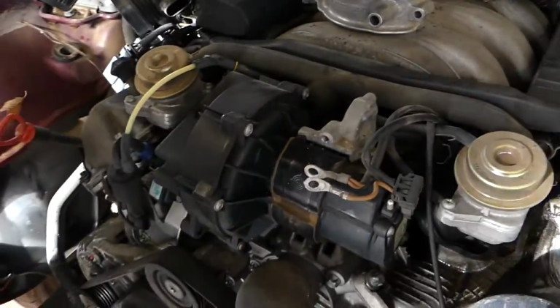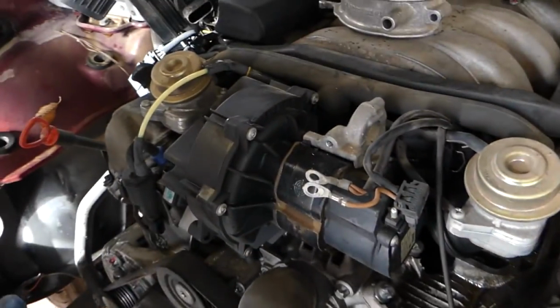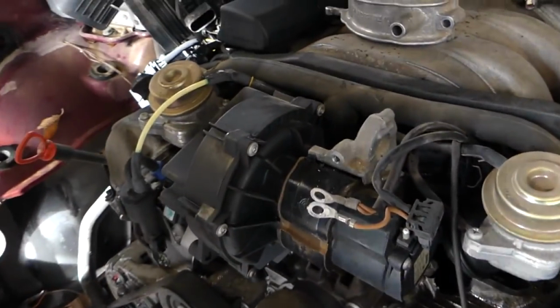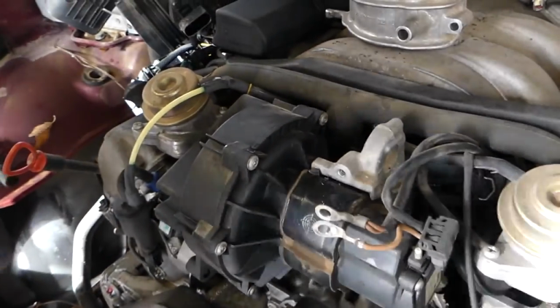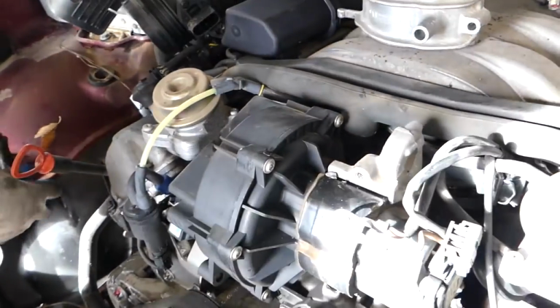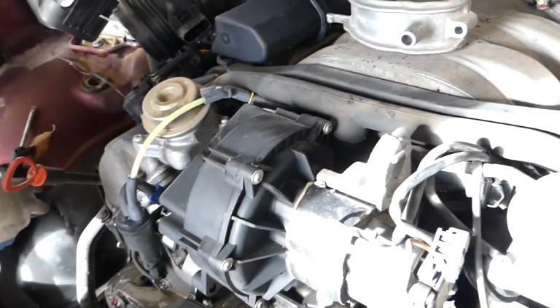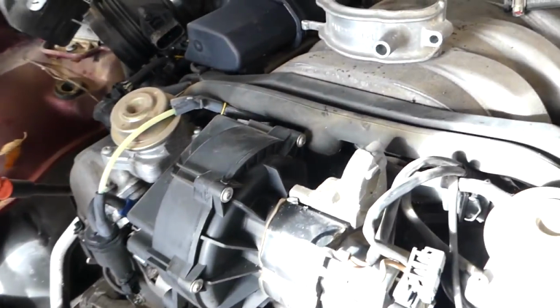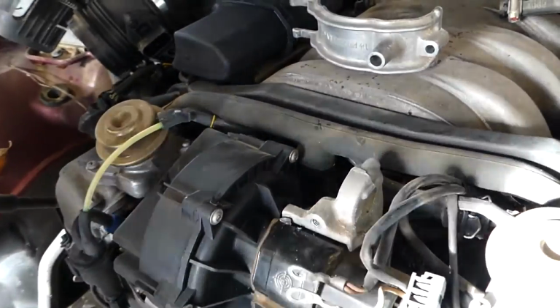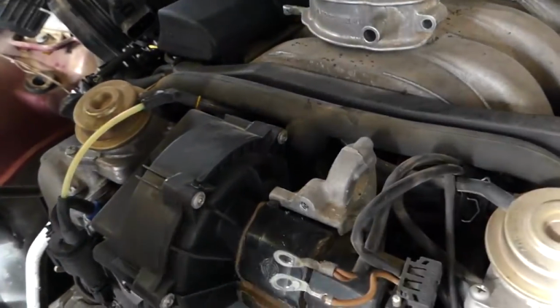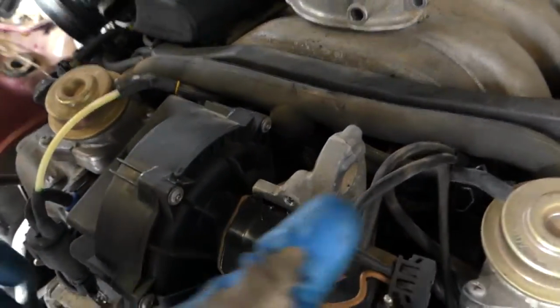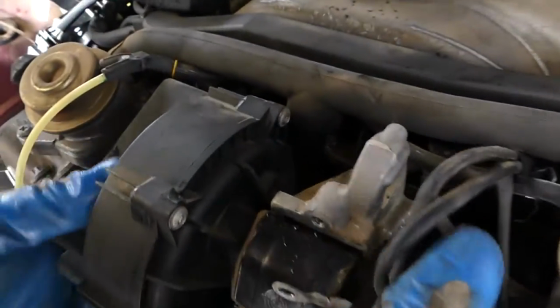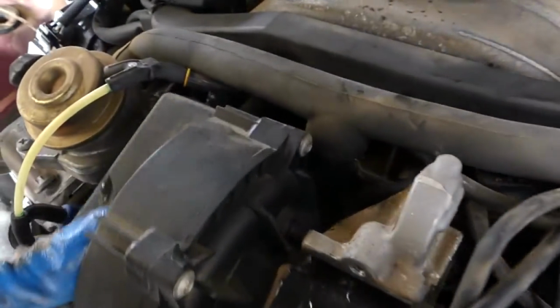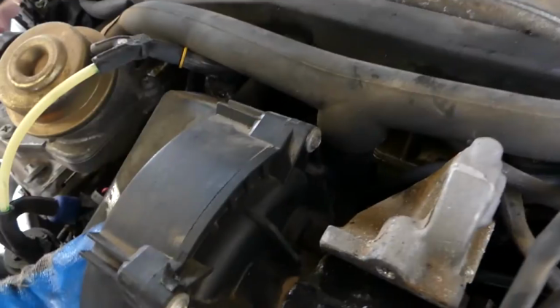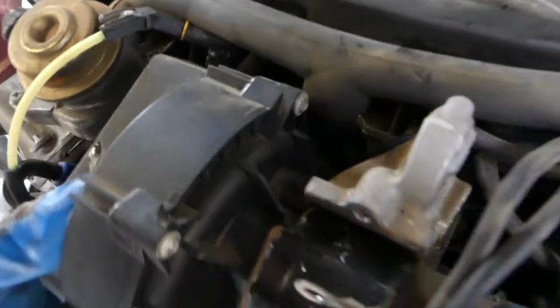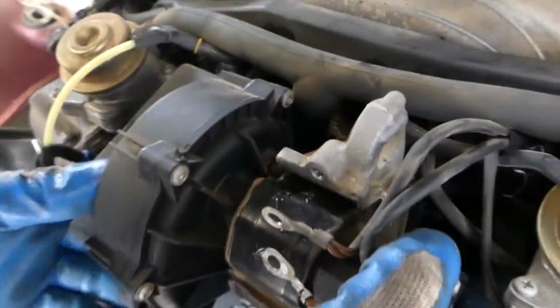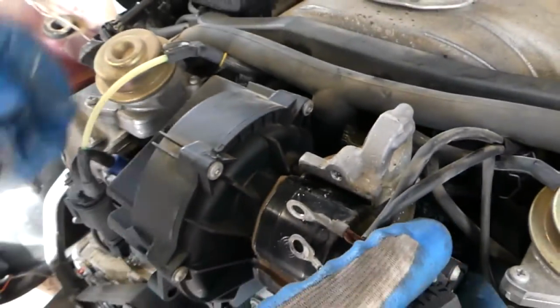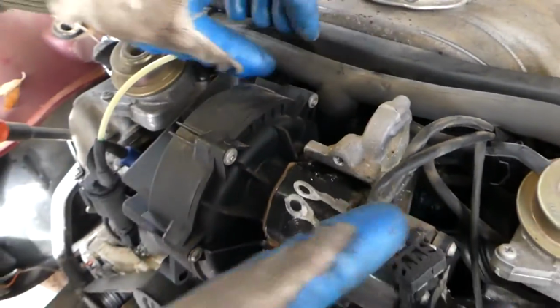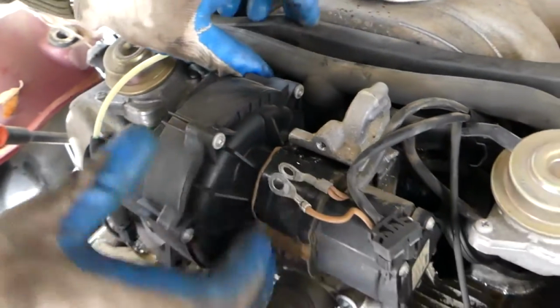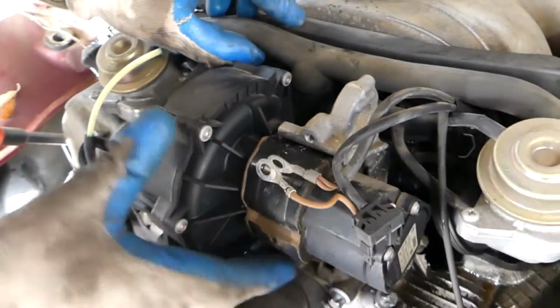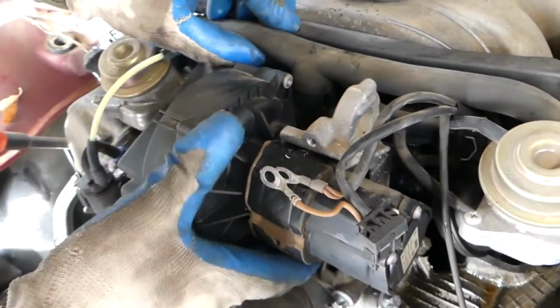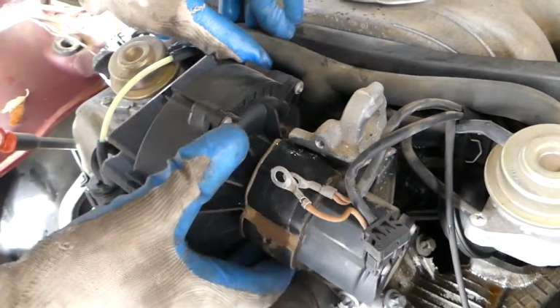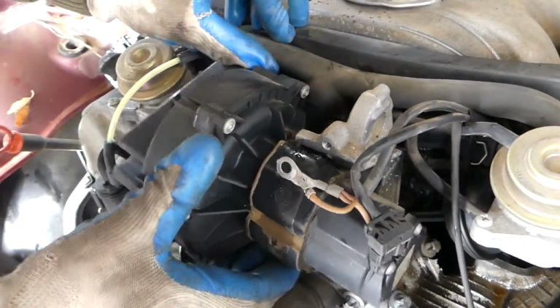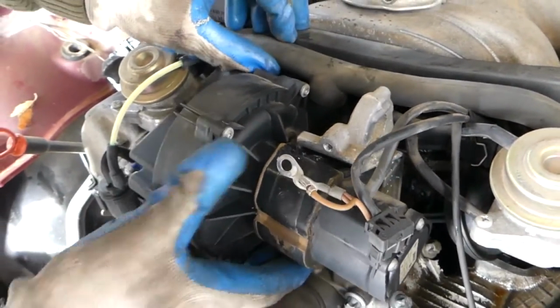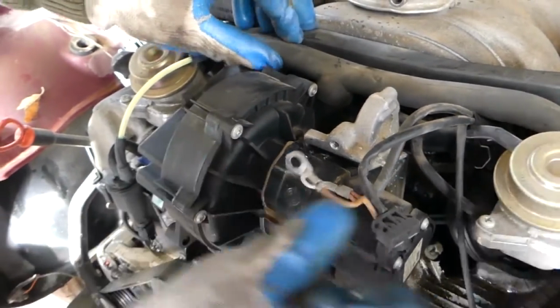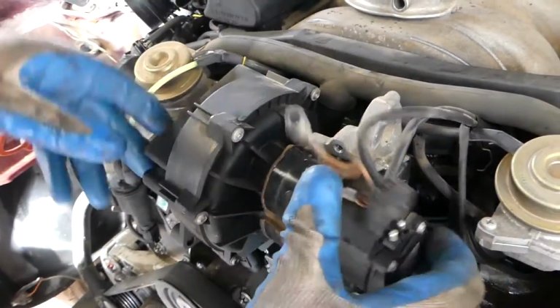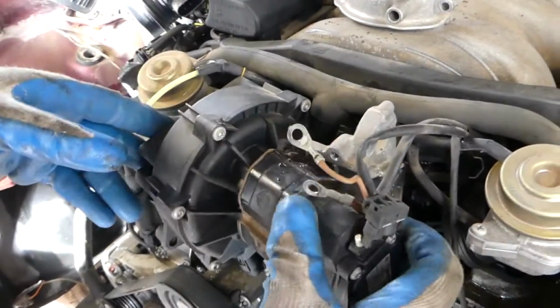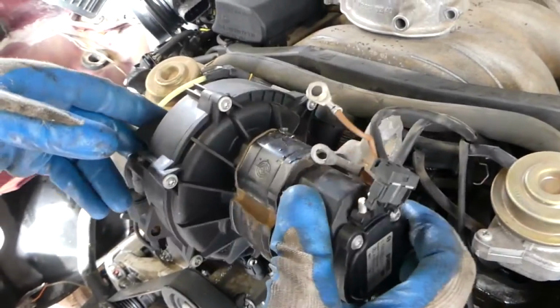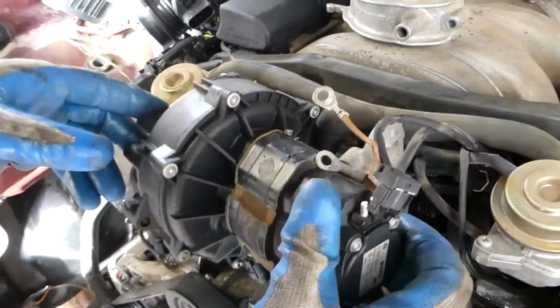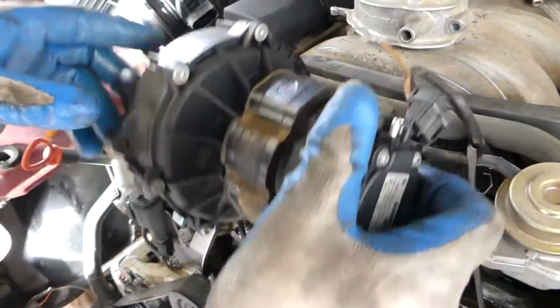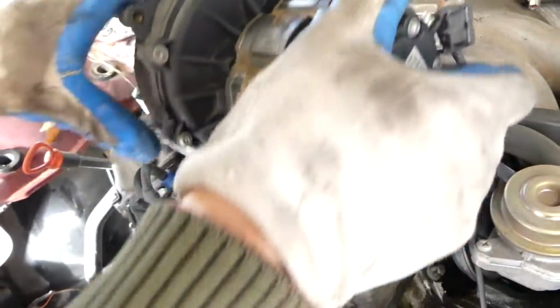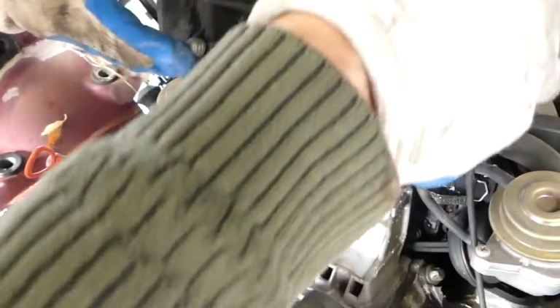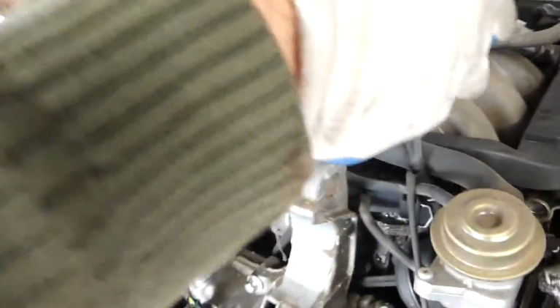Now we're going to disconnect the pump here. You can see where the hose goes to the intake — it just needs to pull out of there. Be careful not to damage this one.